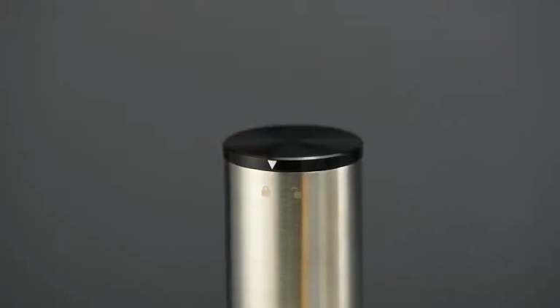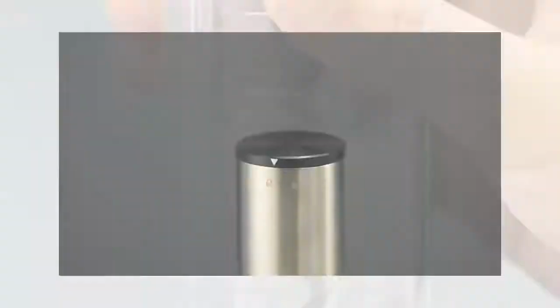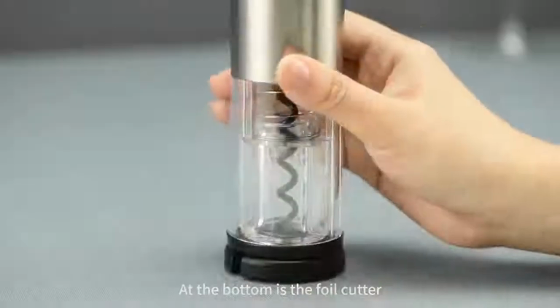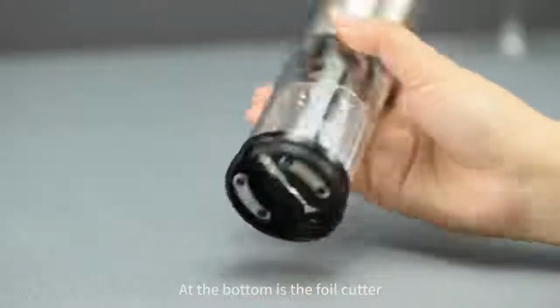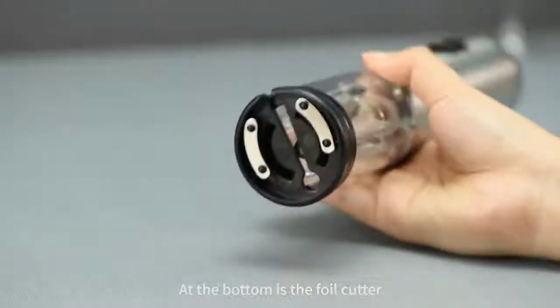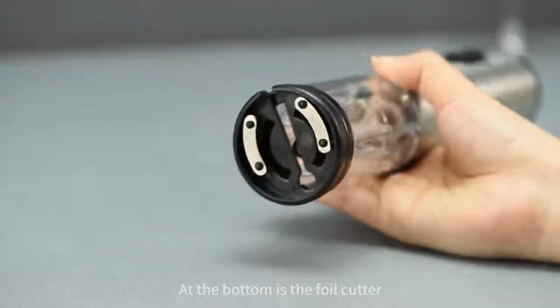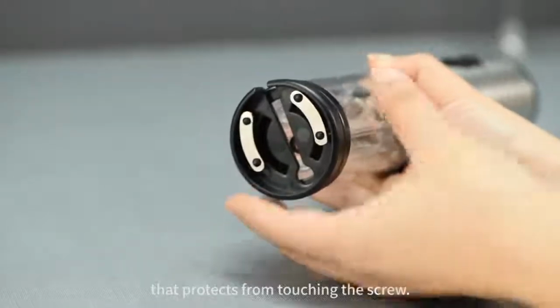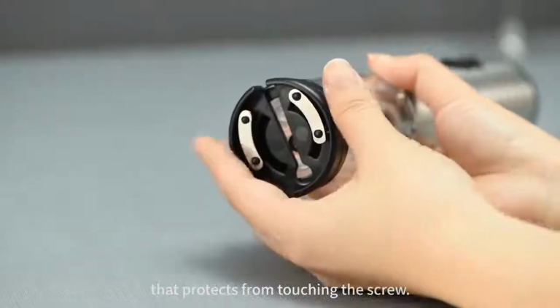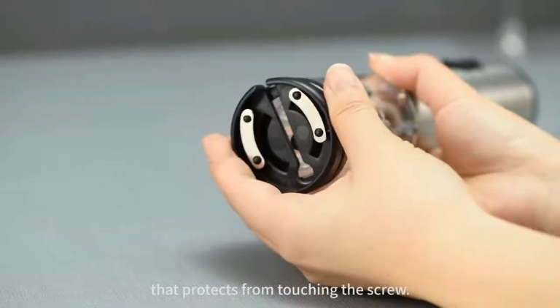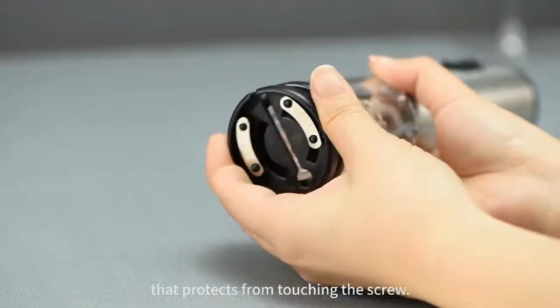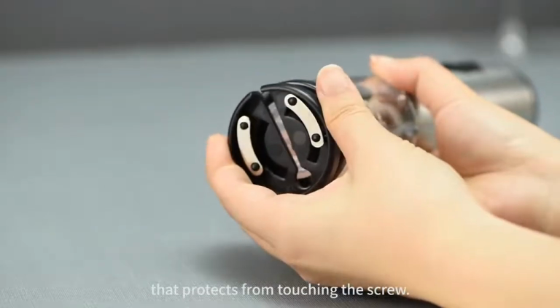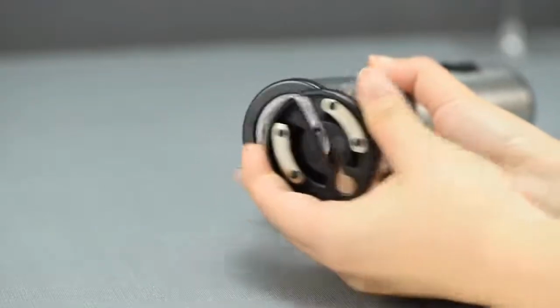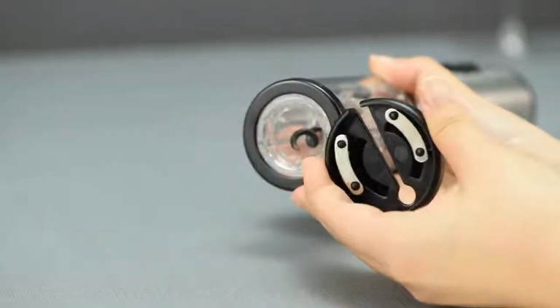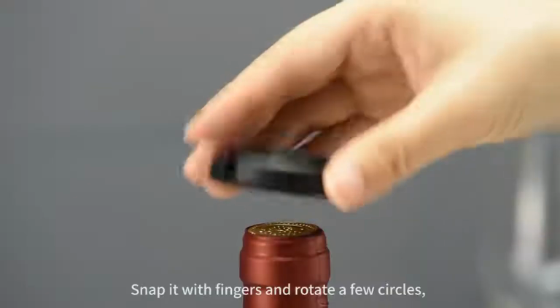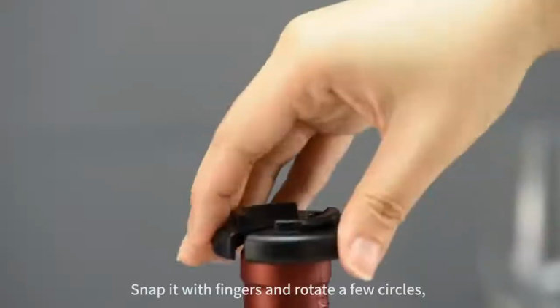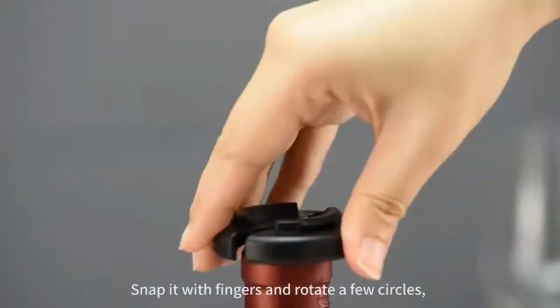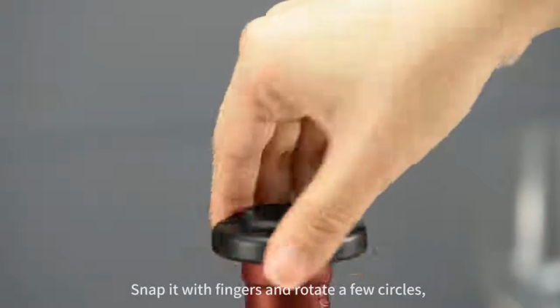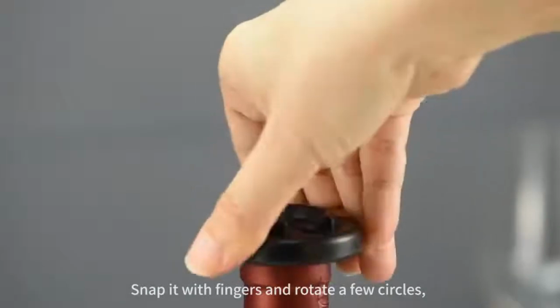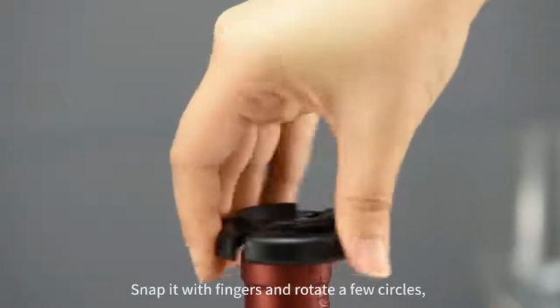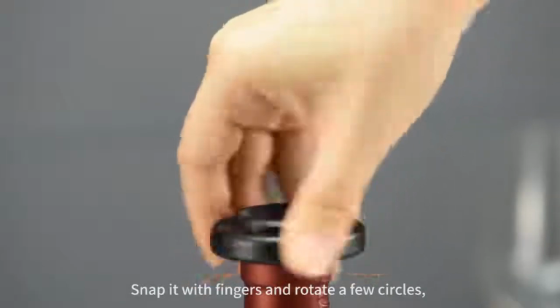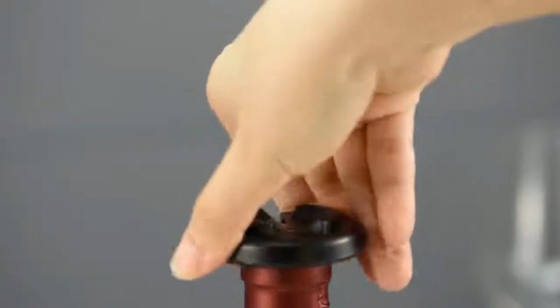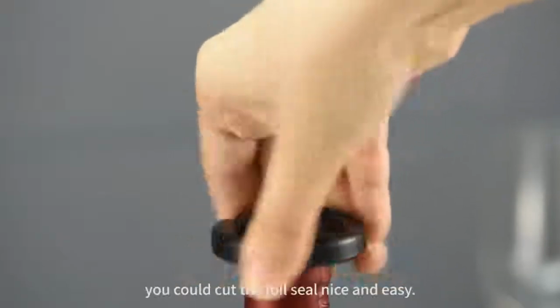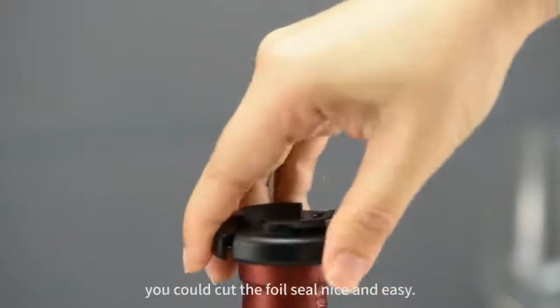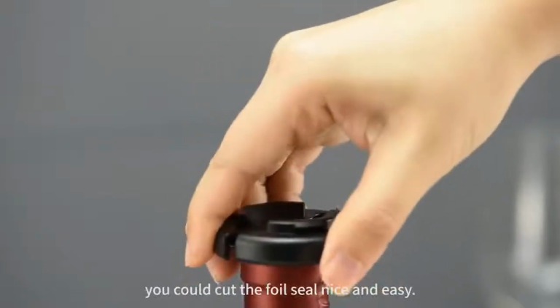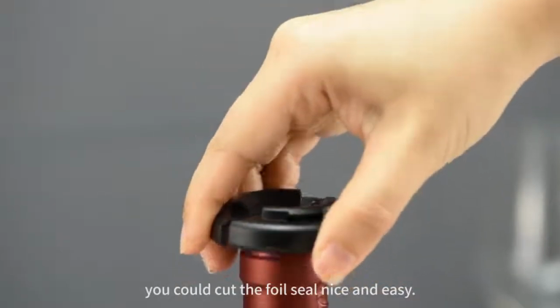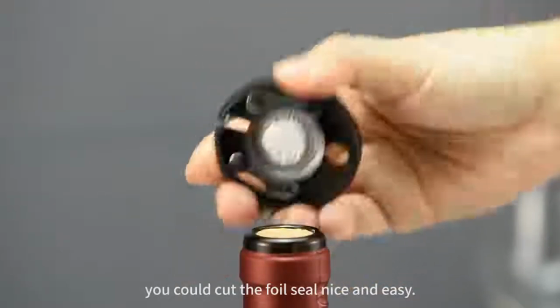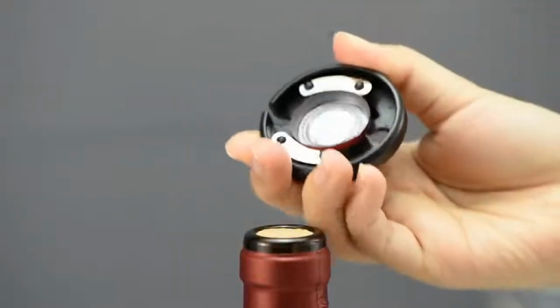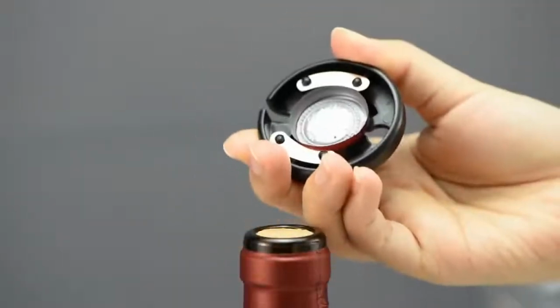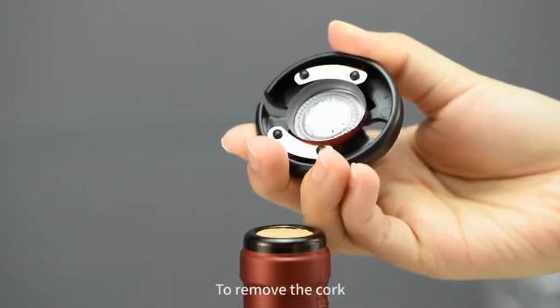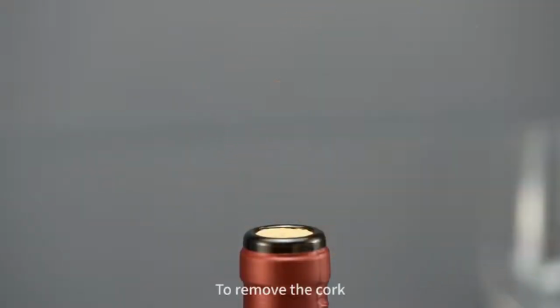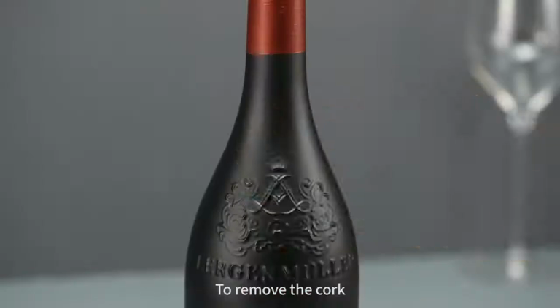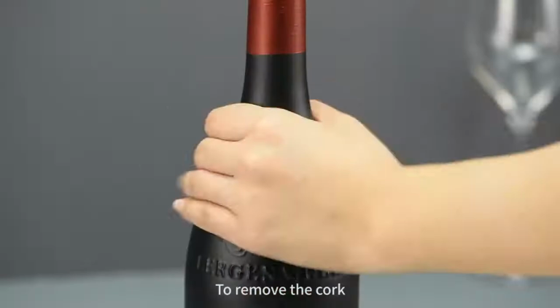At the bottom is the foil cutter that protects from touching the screw. Snap it with fingers and rotate a few circles. You could cut the foil seal nice and easy.